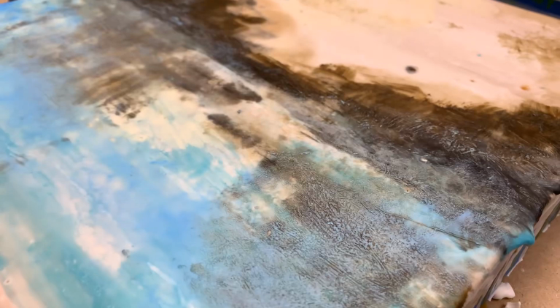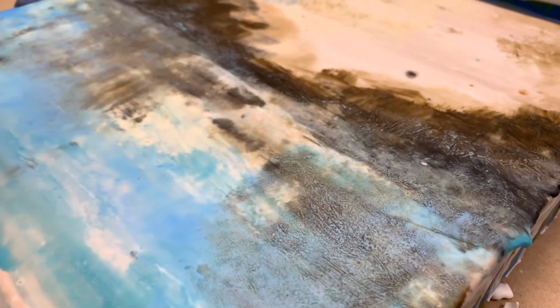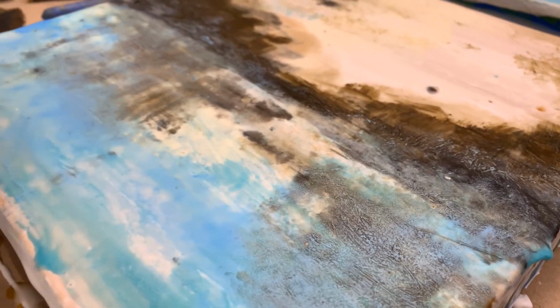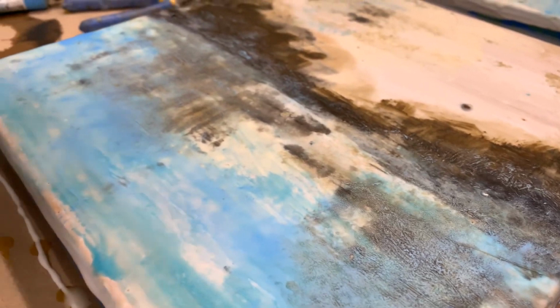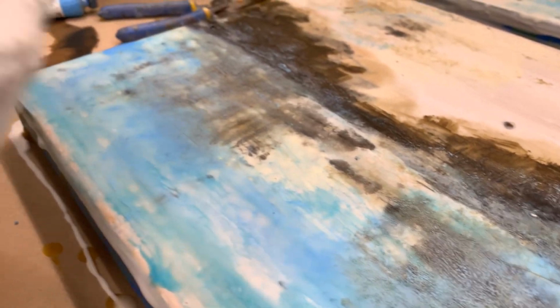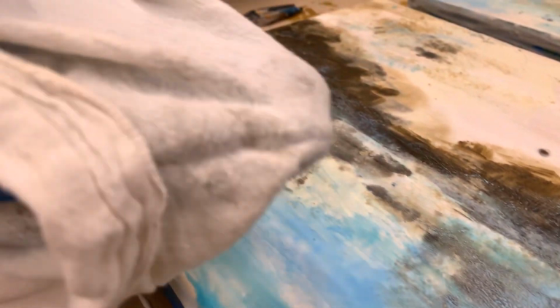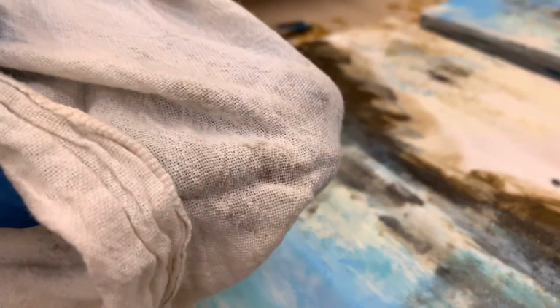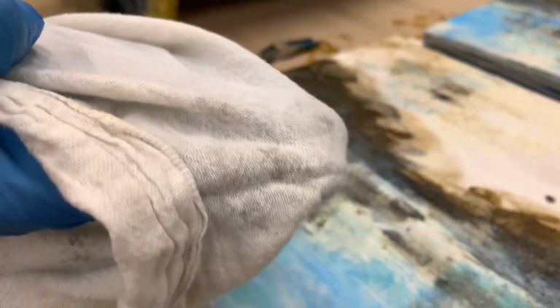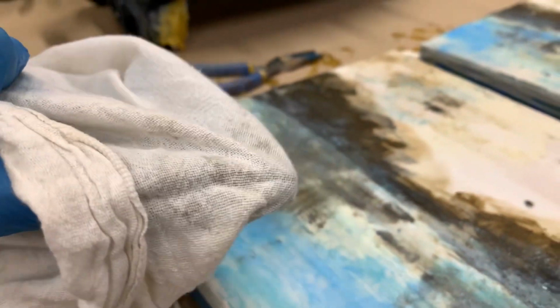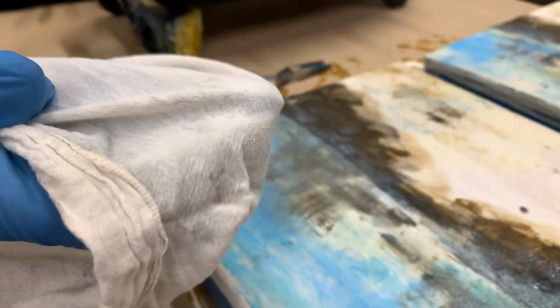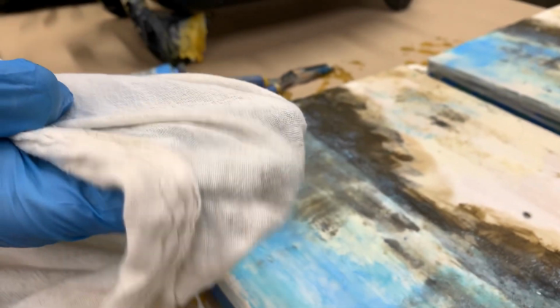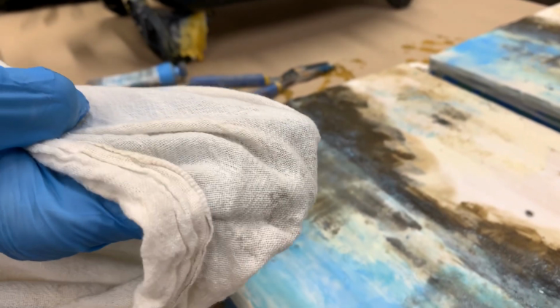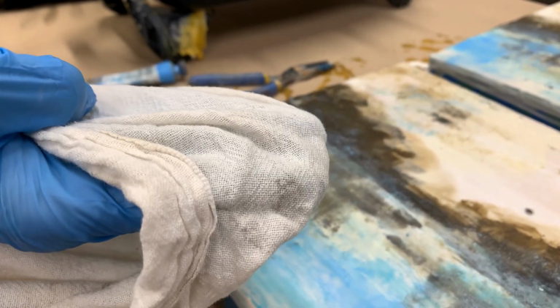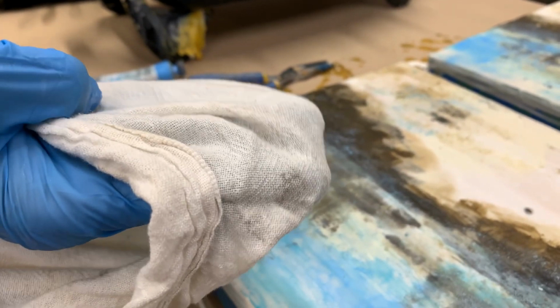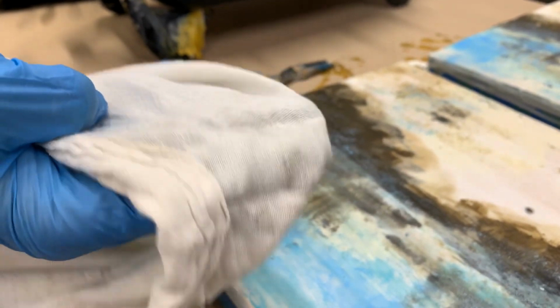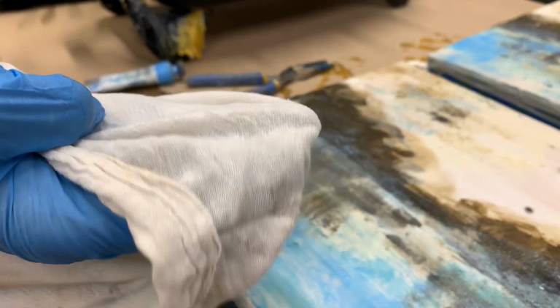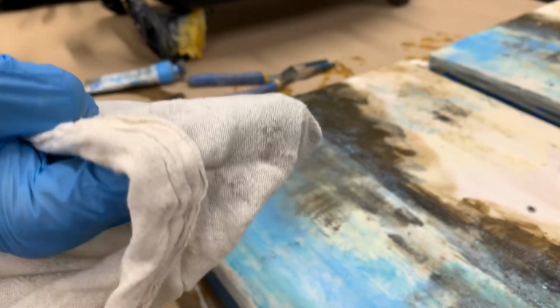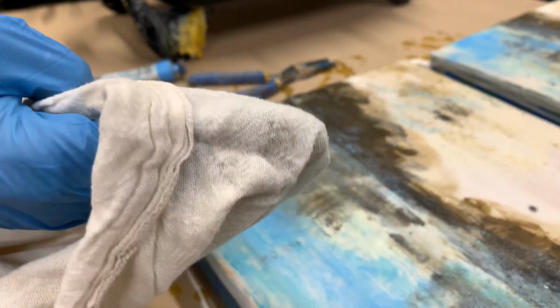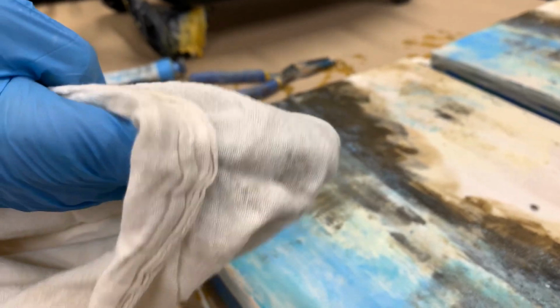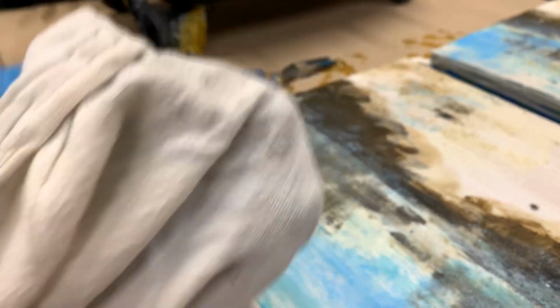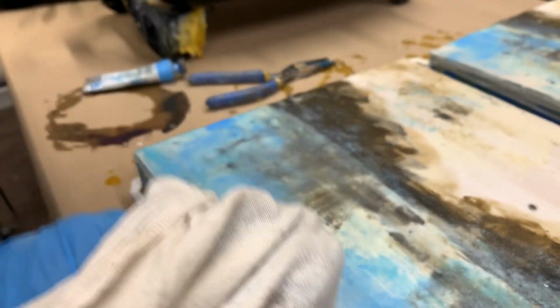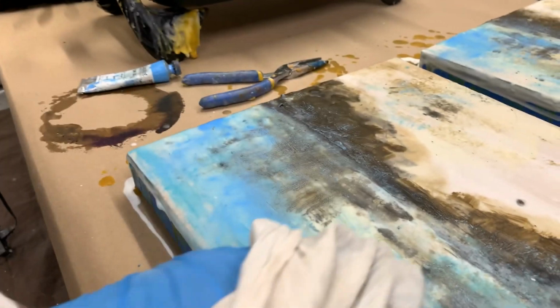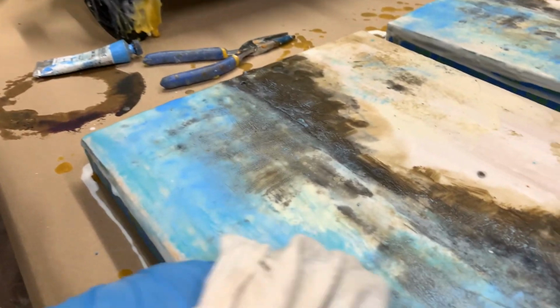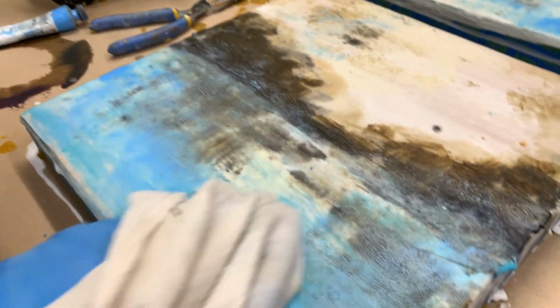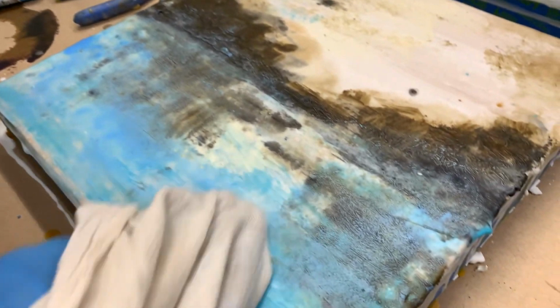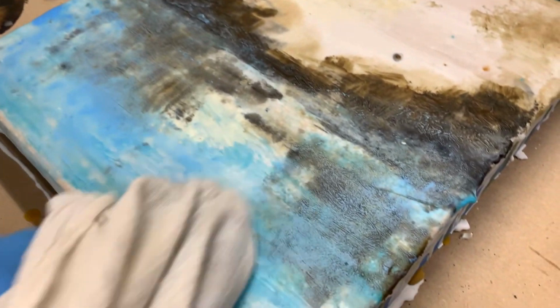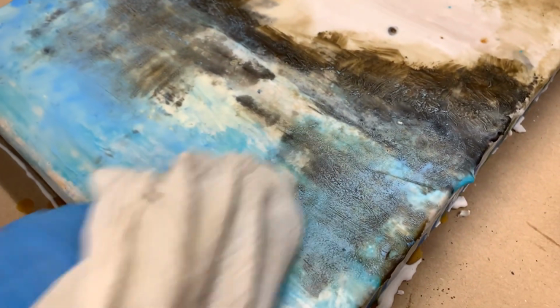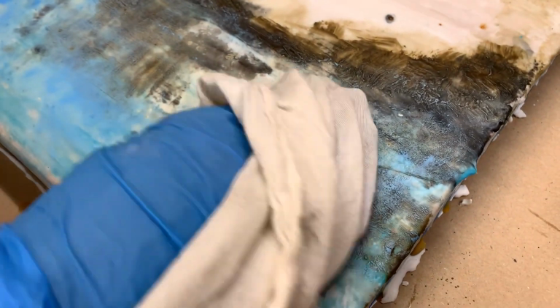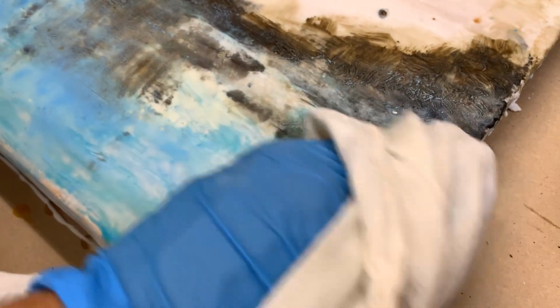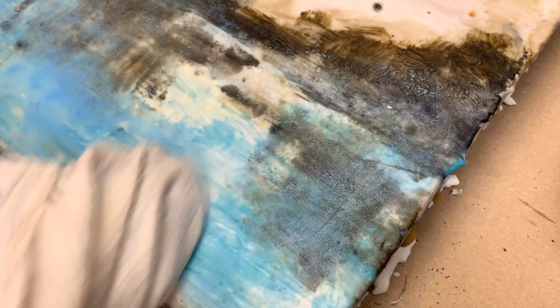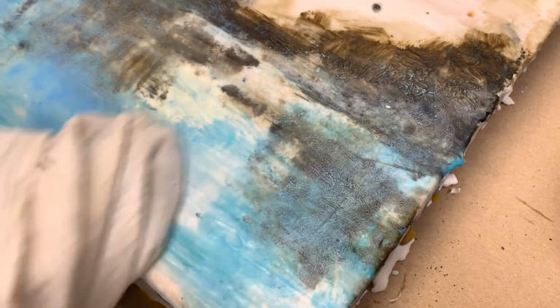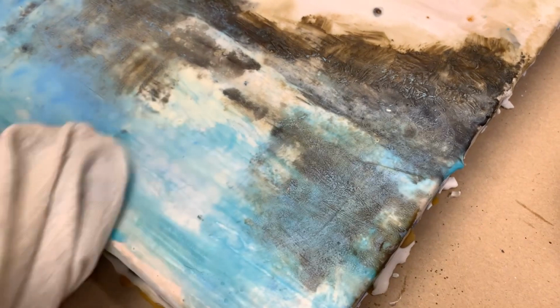We're going to take you through a technique. You just want to take your basic, relatively clean rag. This is a flower sack dish towel that's been used and donated to the studio by us here.